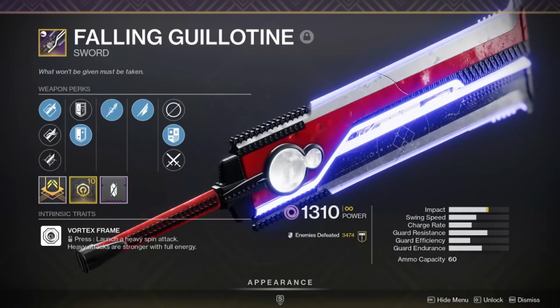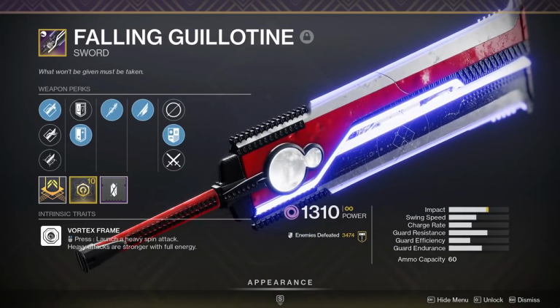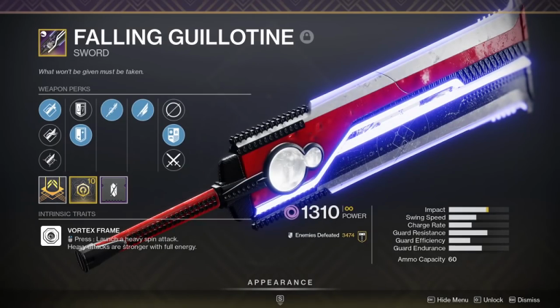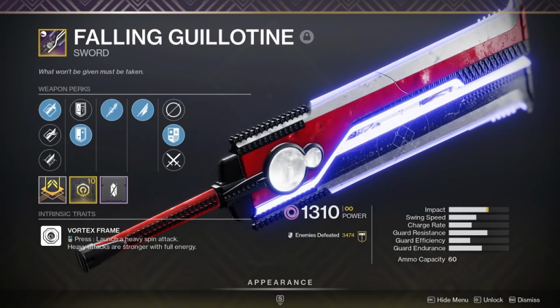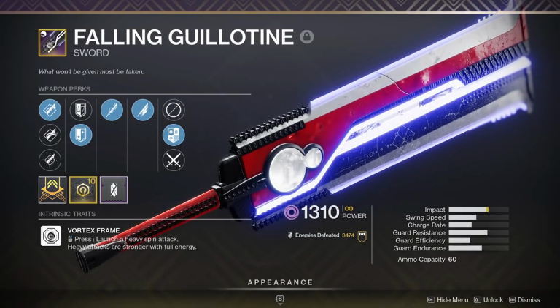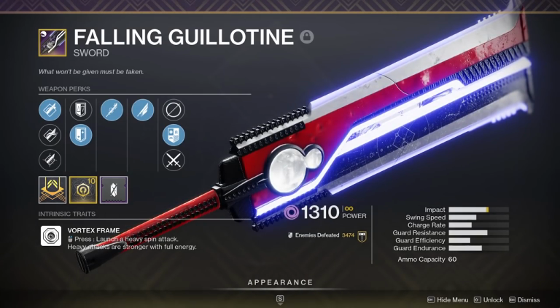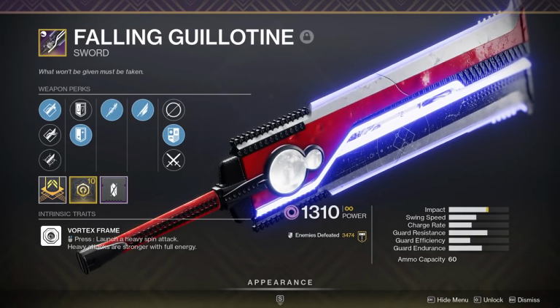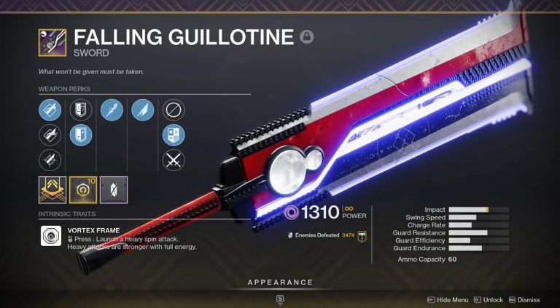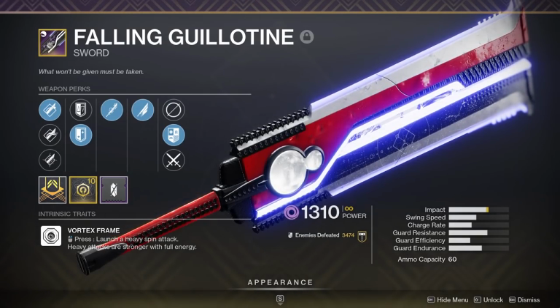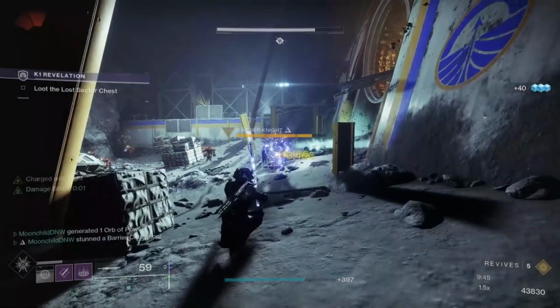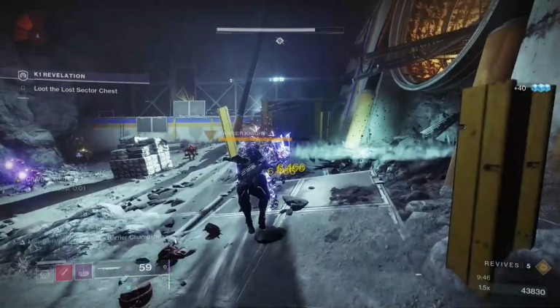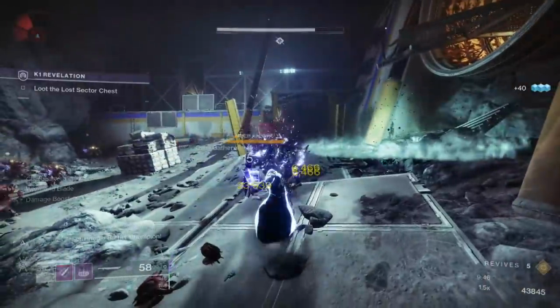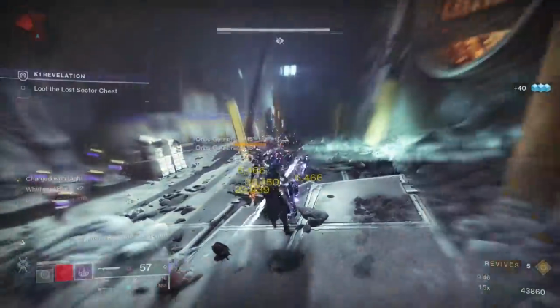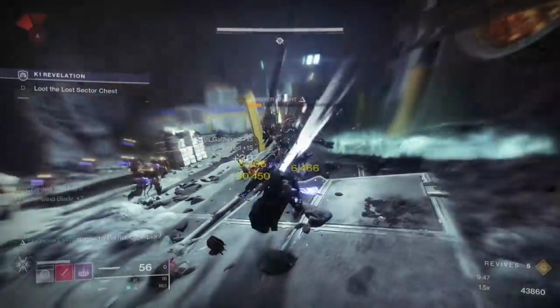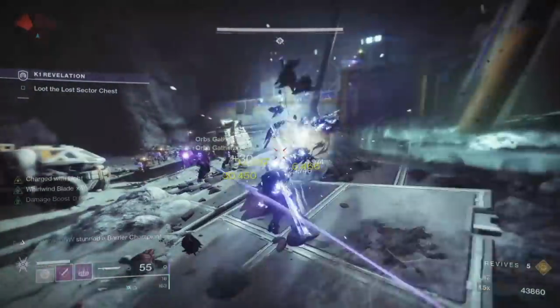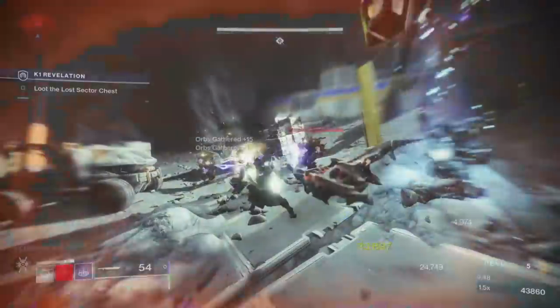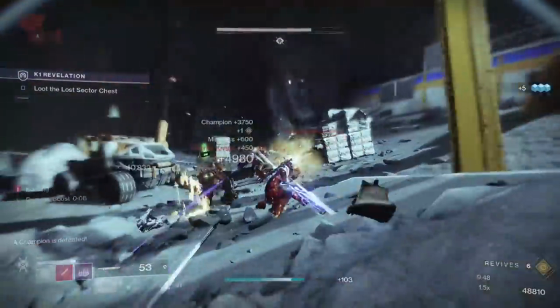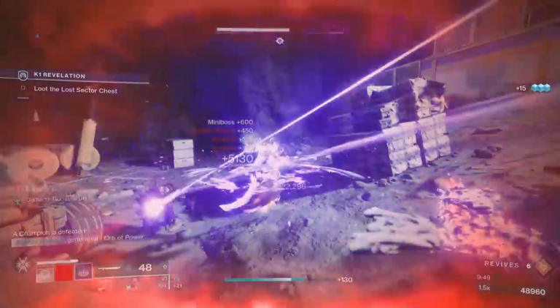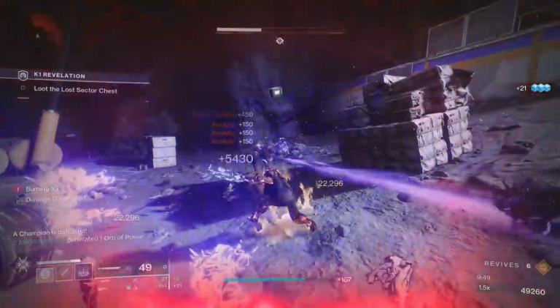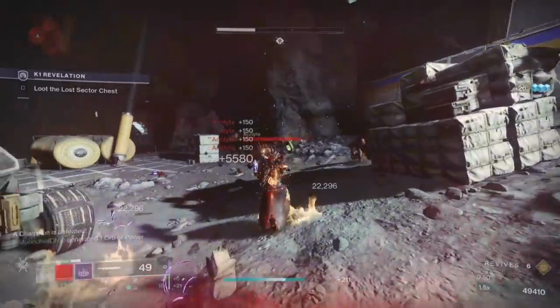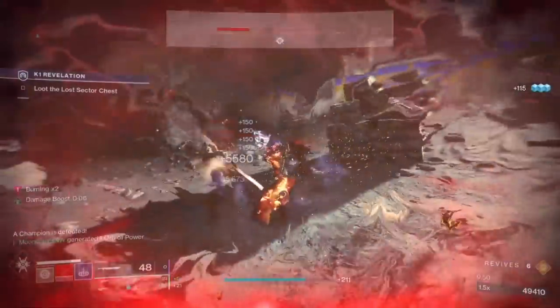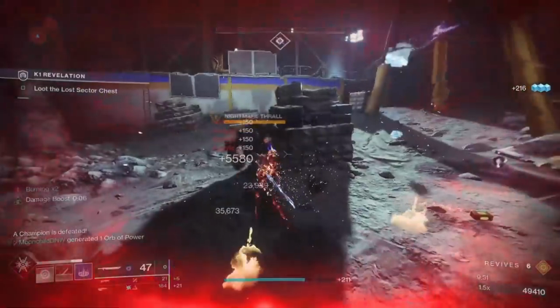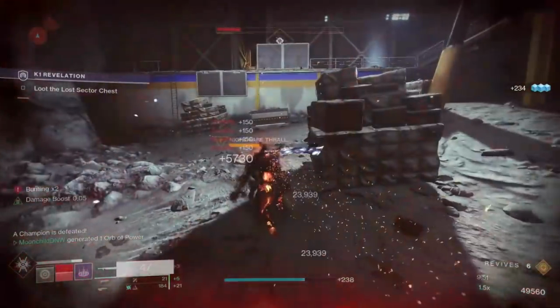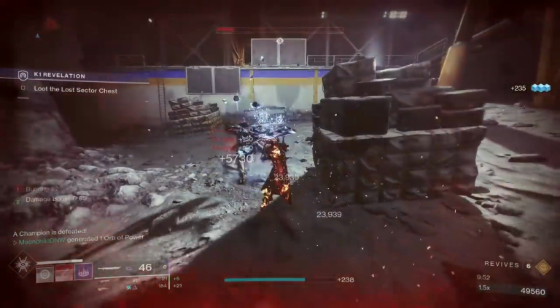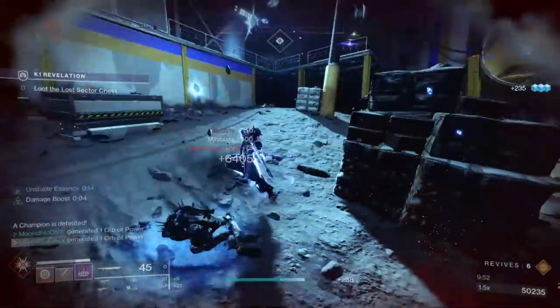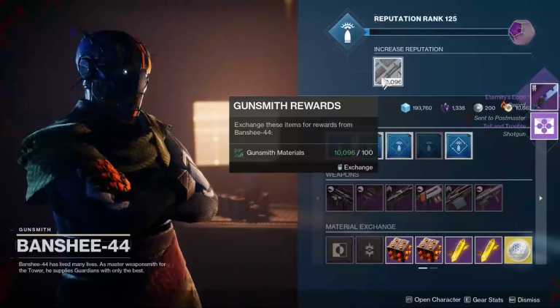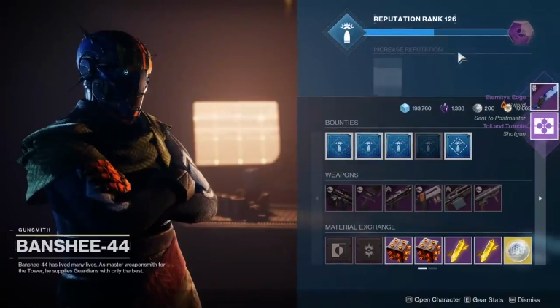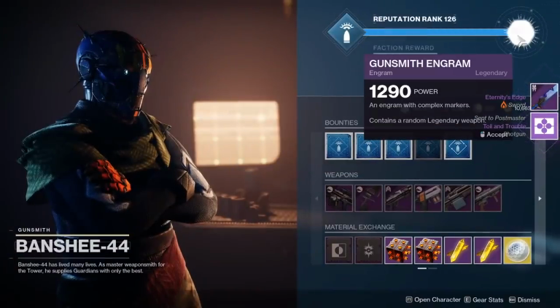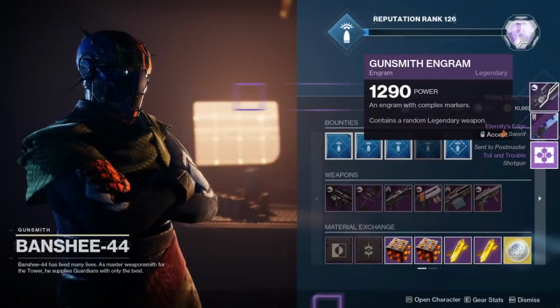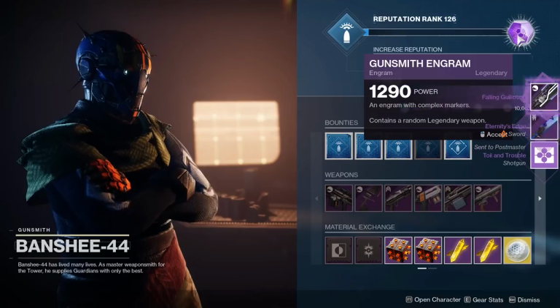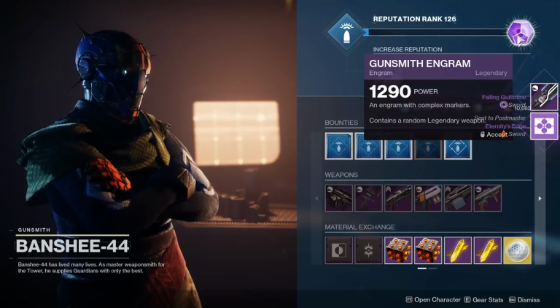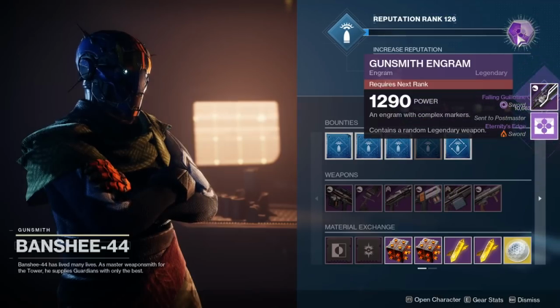Fallen Guillotine is the go-to legendary option for close-range damage — even after a bunch of tuning, this thing still hits like a truck and it has one of the sickest heavy attacks in the game. You can snag one for yourself as a world drop or by turning in tokens to Banshee-44 in the Tower.